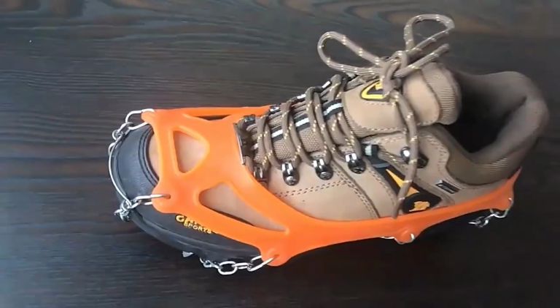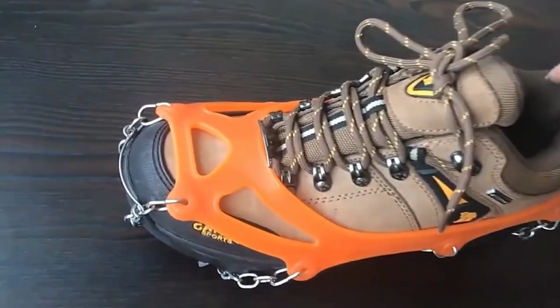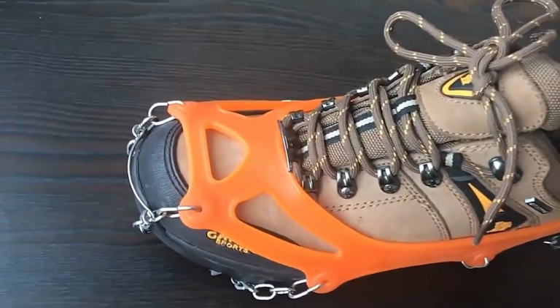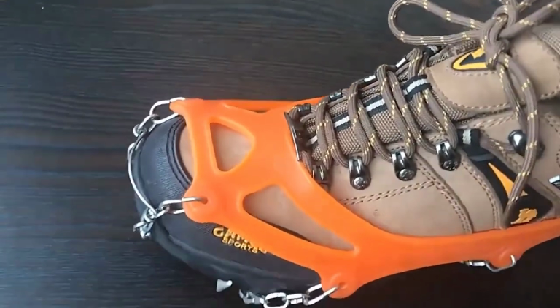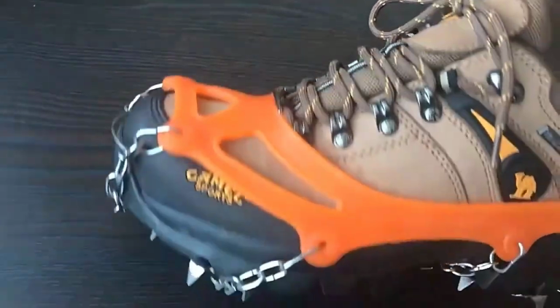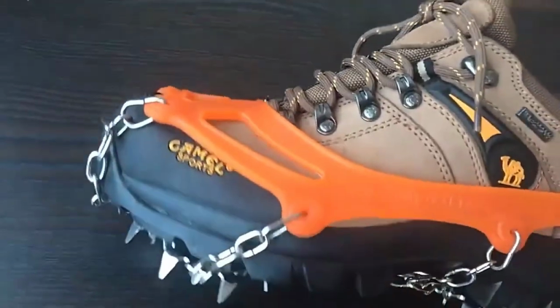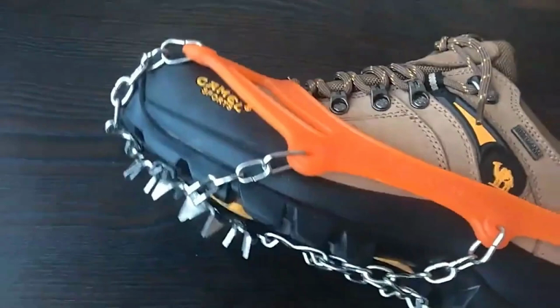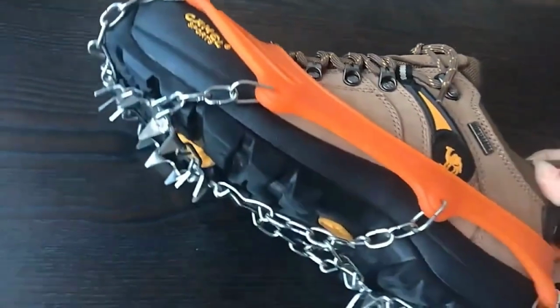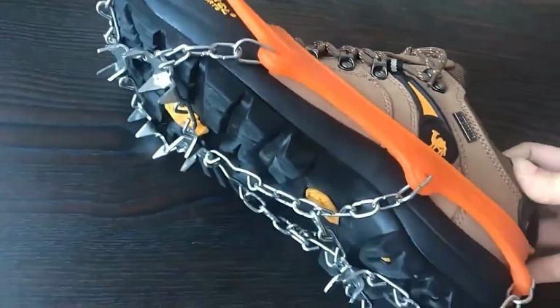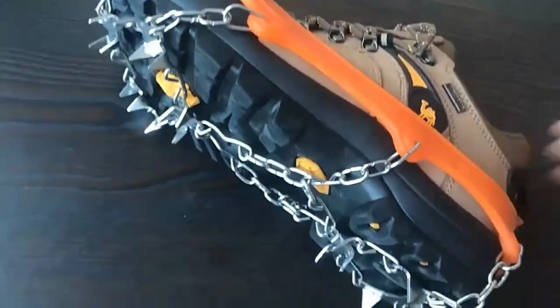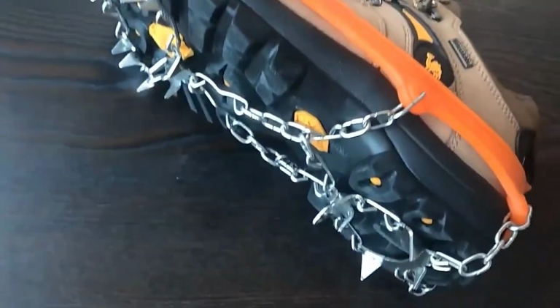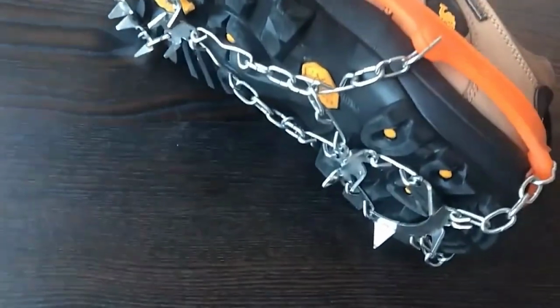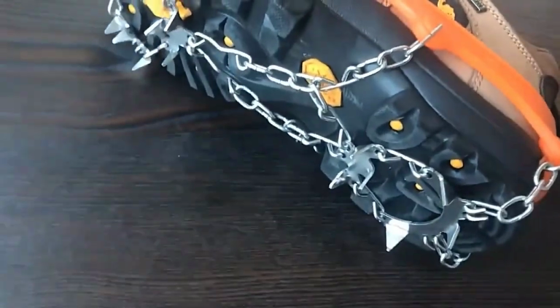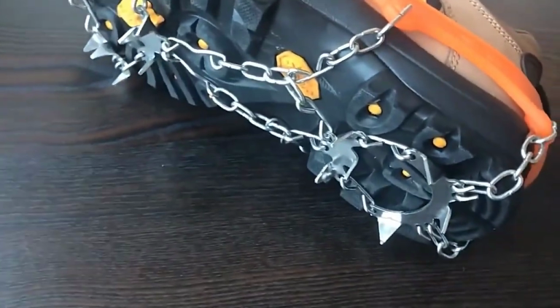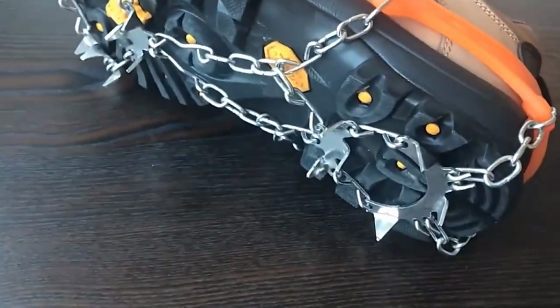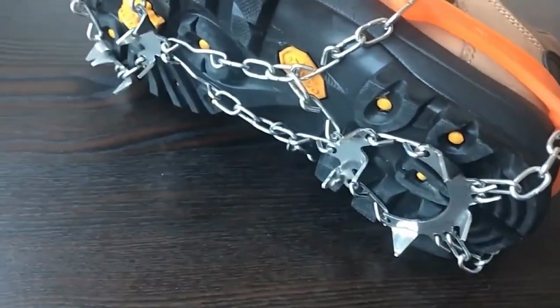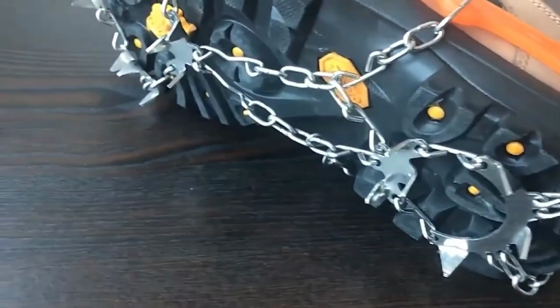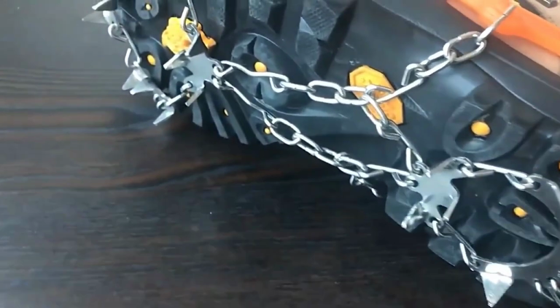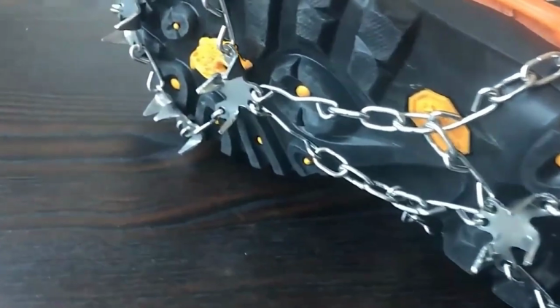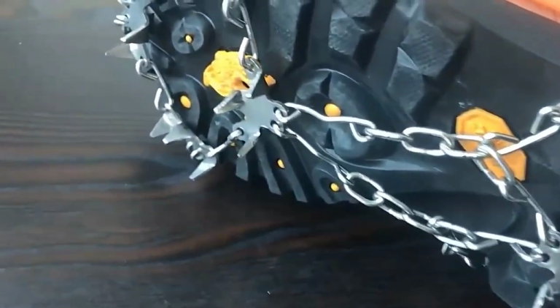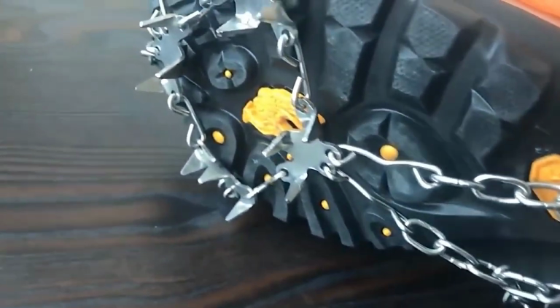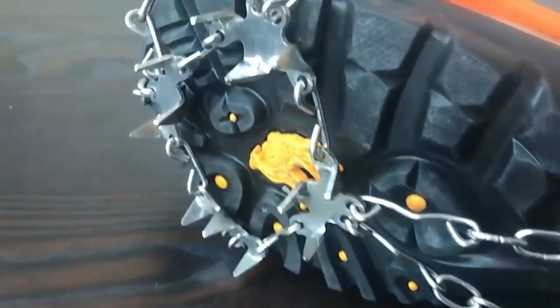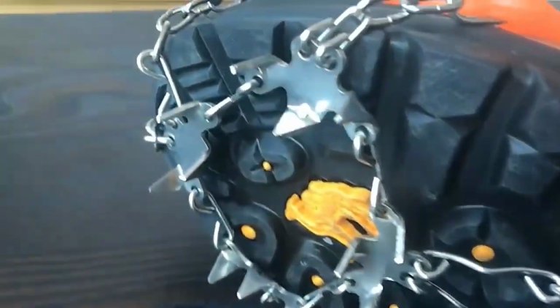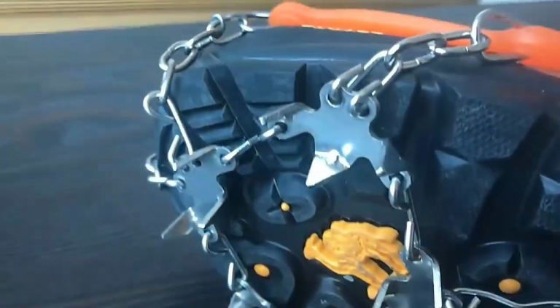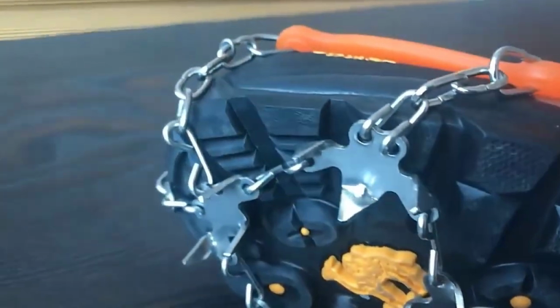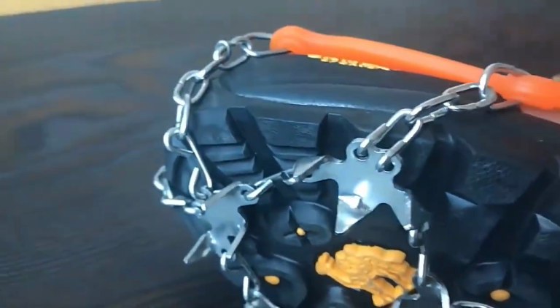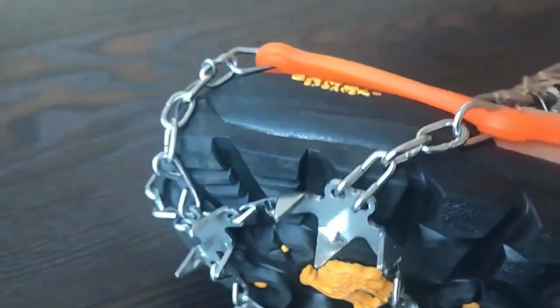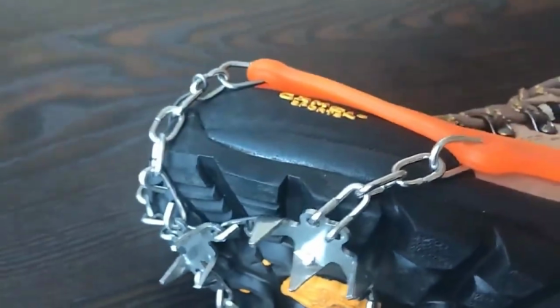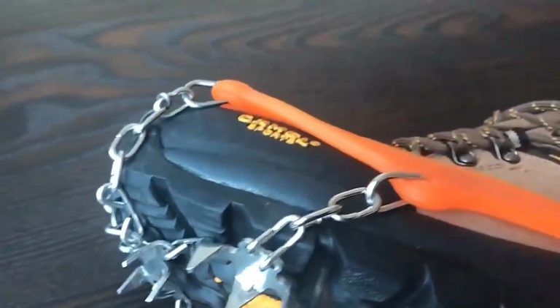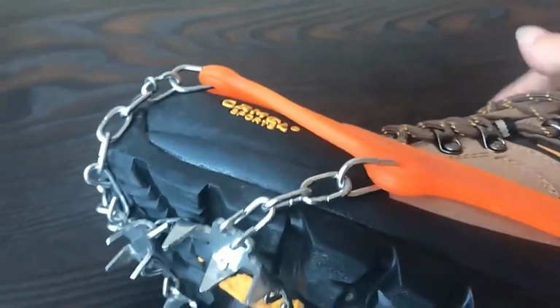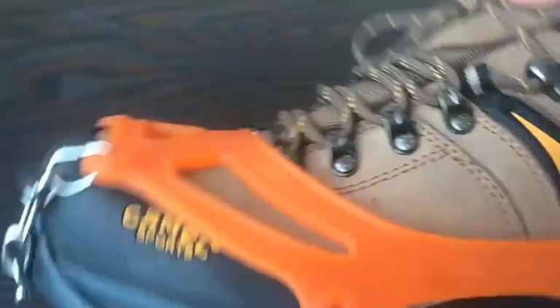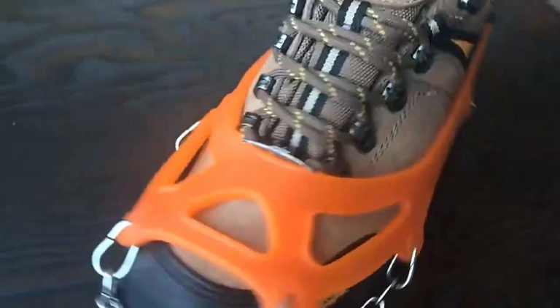In winter it is especially important to be careful and not to rush, otherwise you can risk your health by accidentally slipping. To avoid this, you can either buy anti-slip shoes or simply improve your existing shoes with this chain with teeth, which makes excellent contact with any surface in winter.